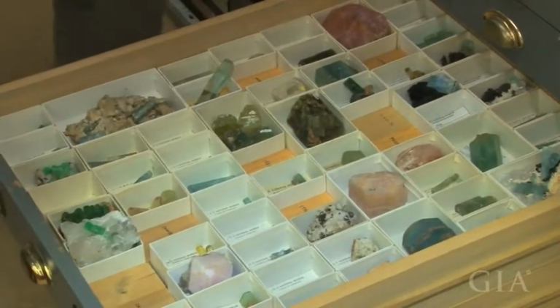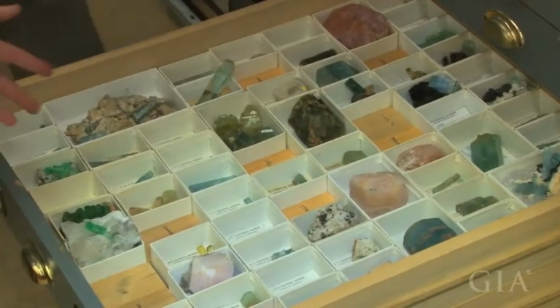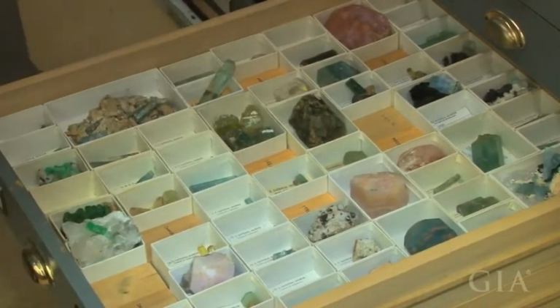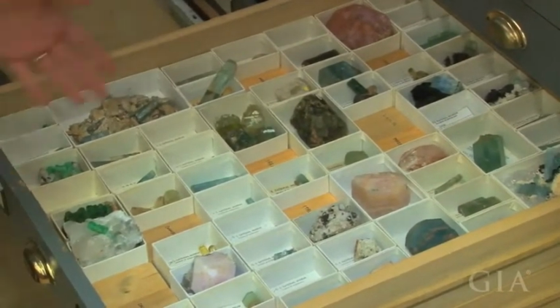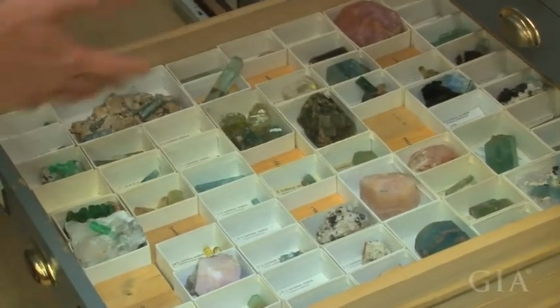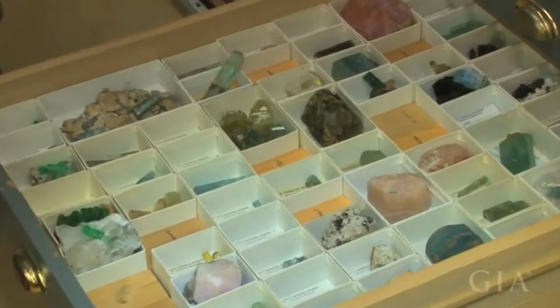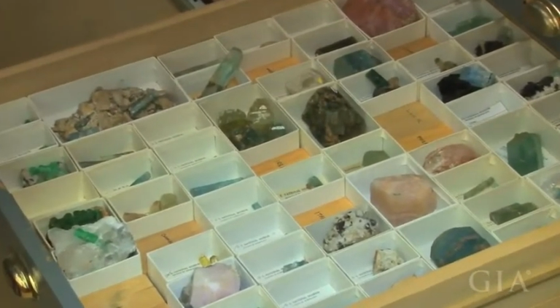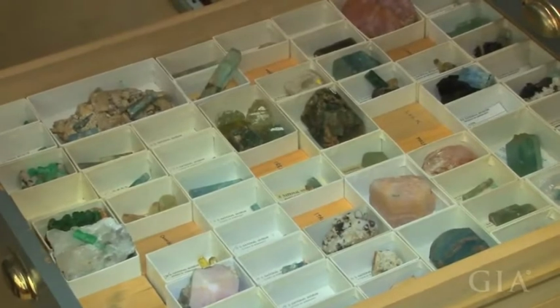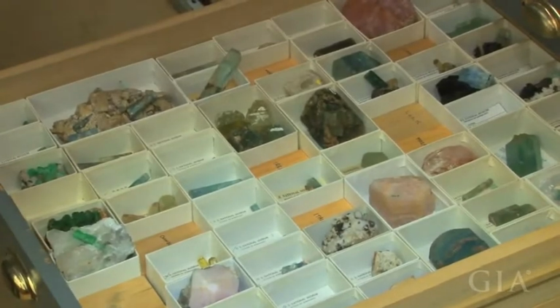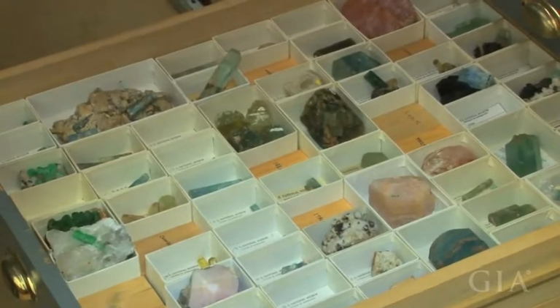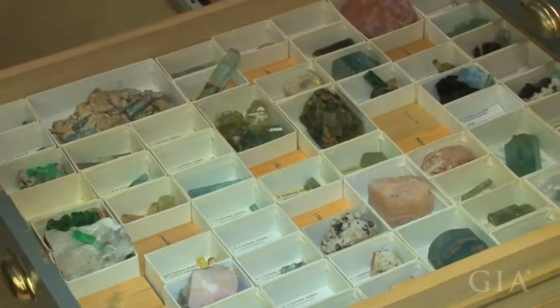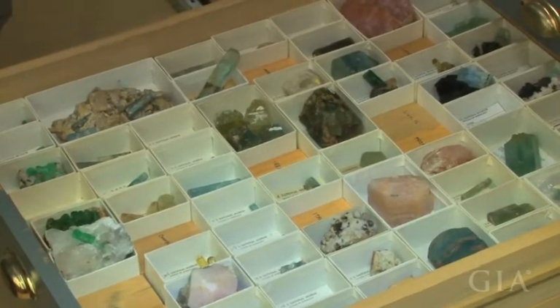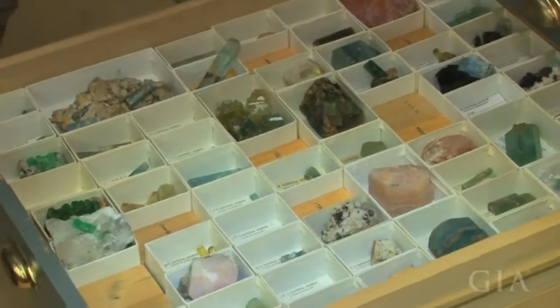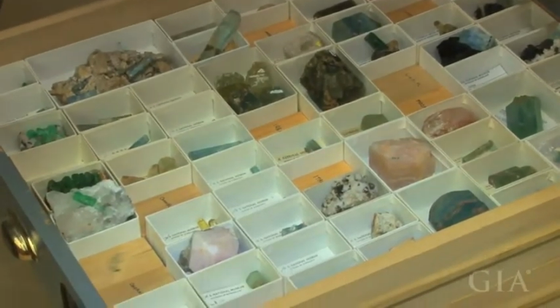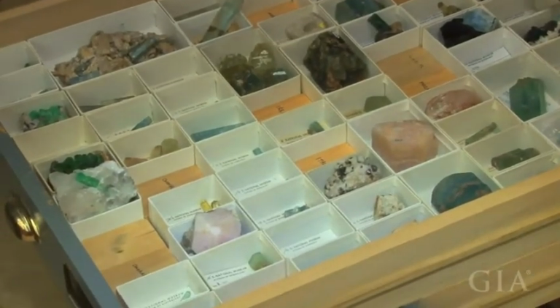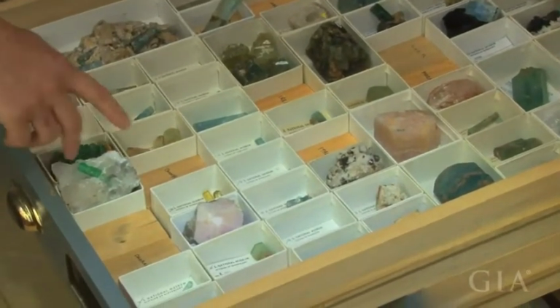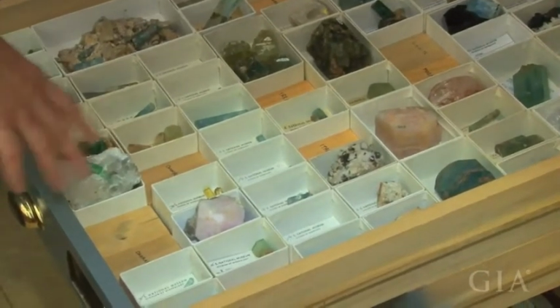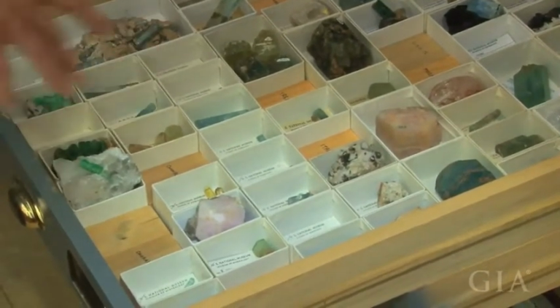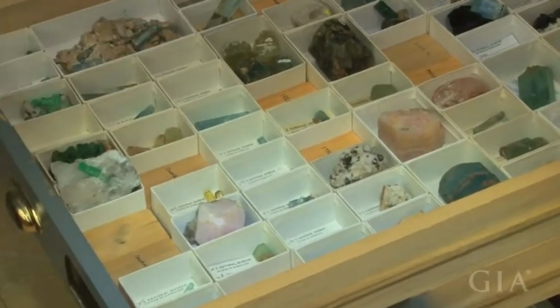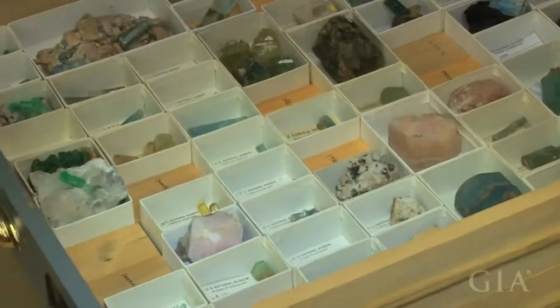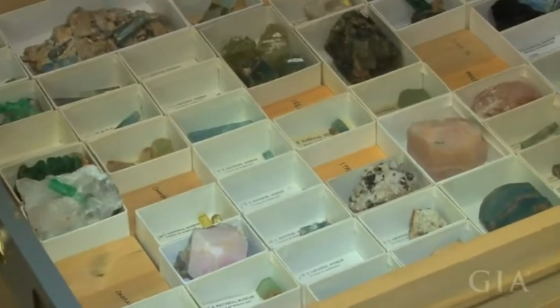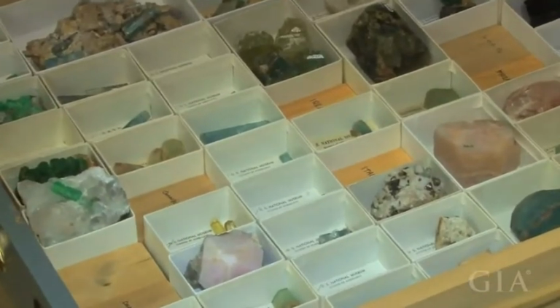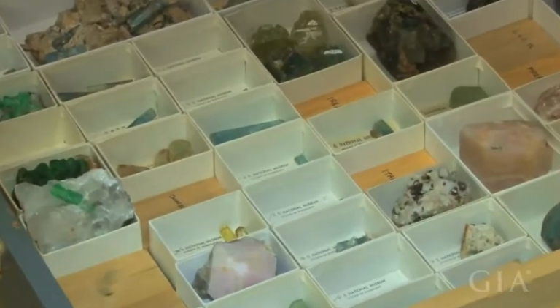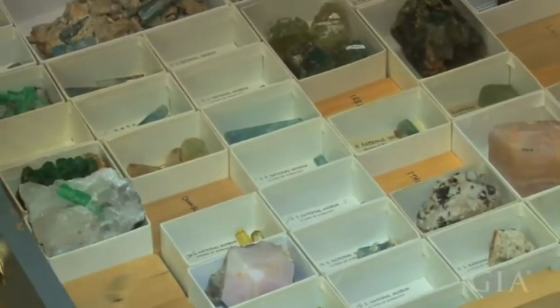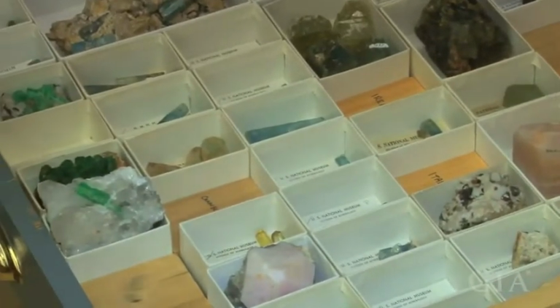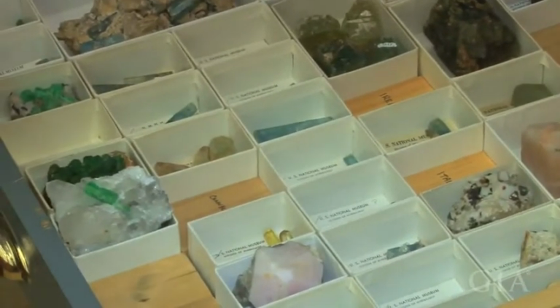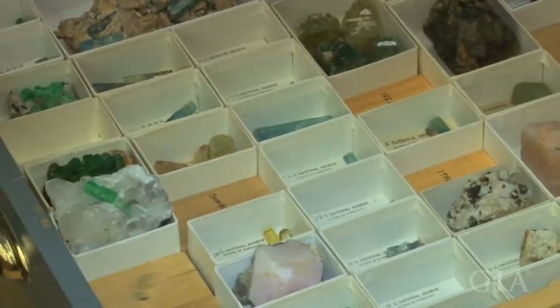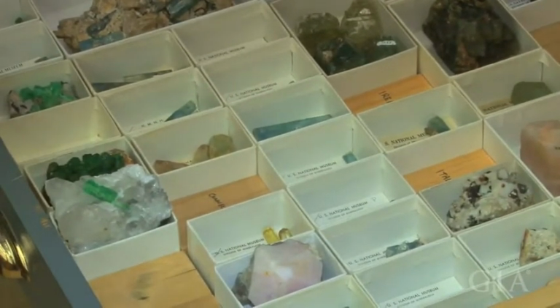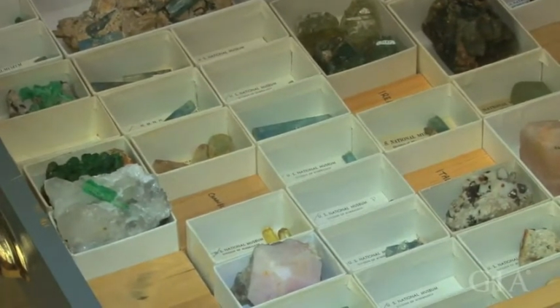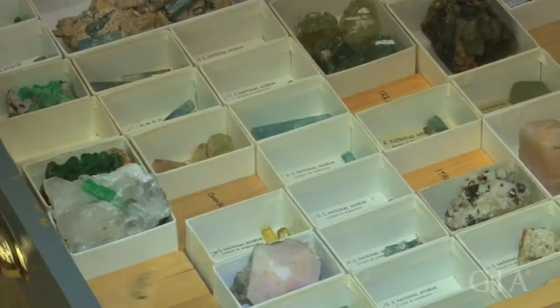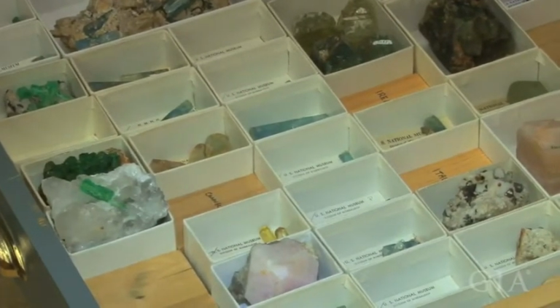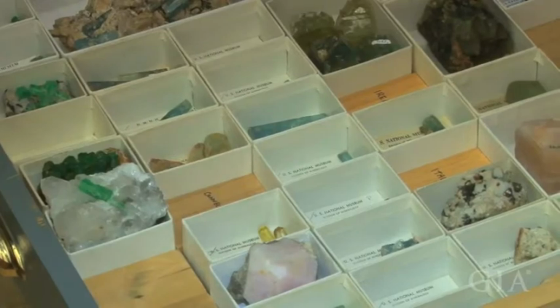We also have the states mixed in with the countries, again alphabetically, so we've got some aquamarines from Colorado, and then we get into Ireland and Italy and Mozambique and Namibia, and on and on throughout the world.